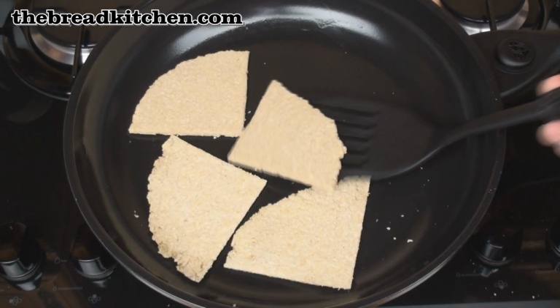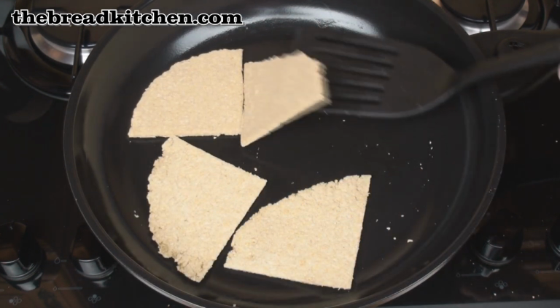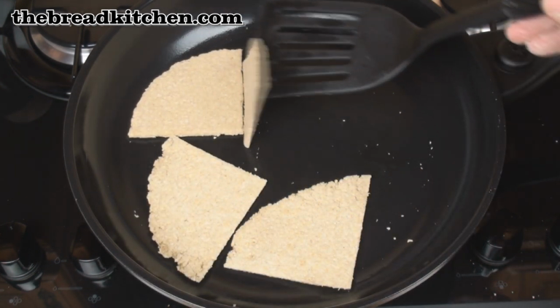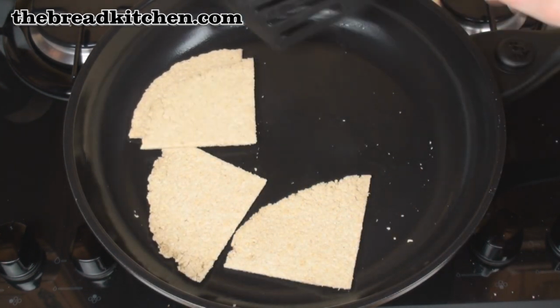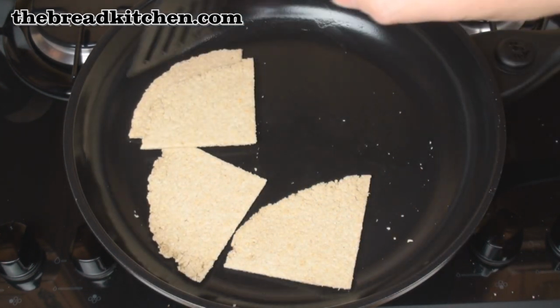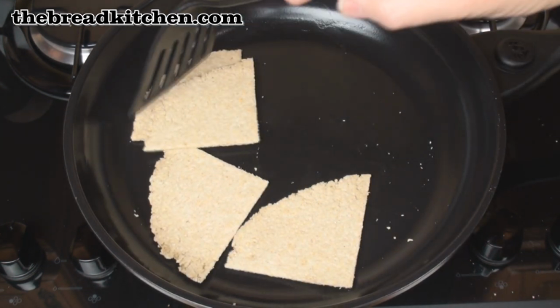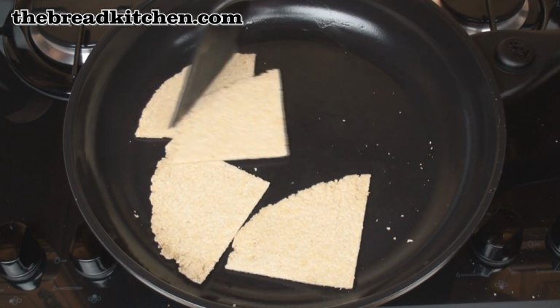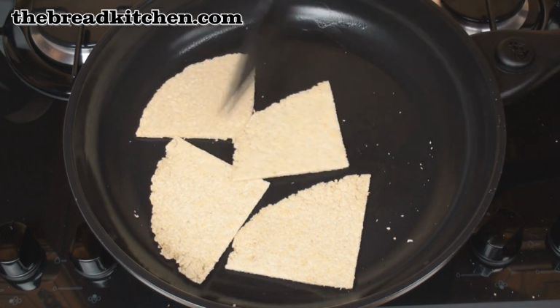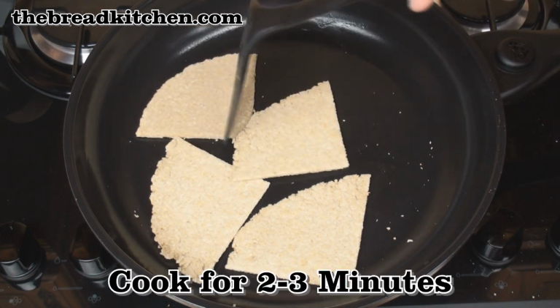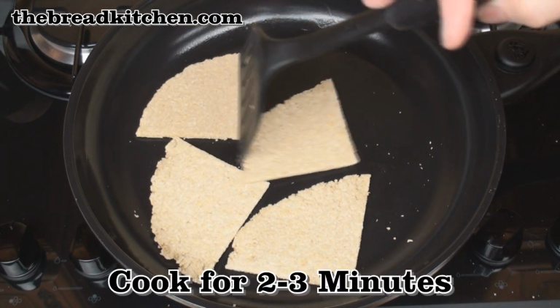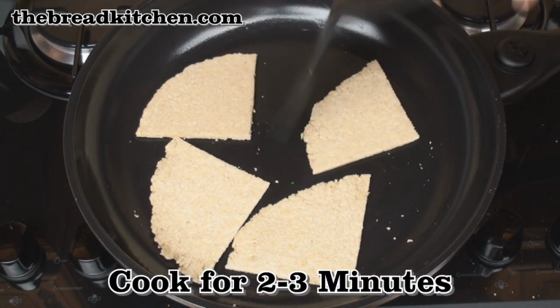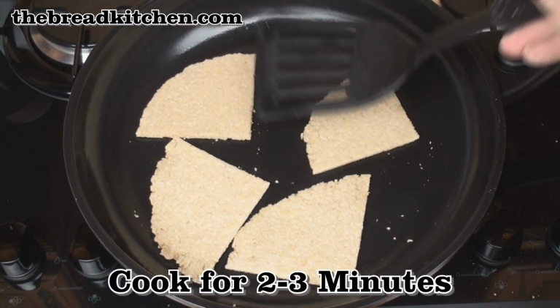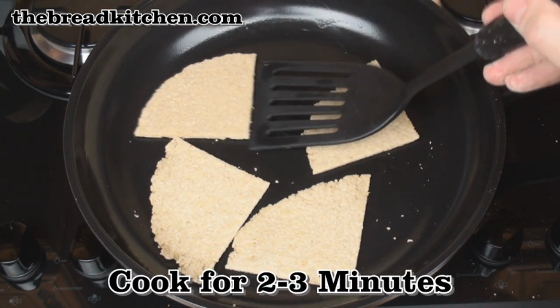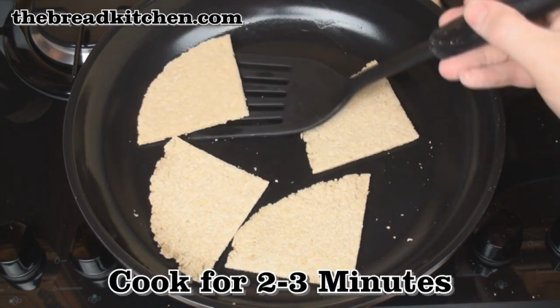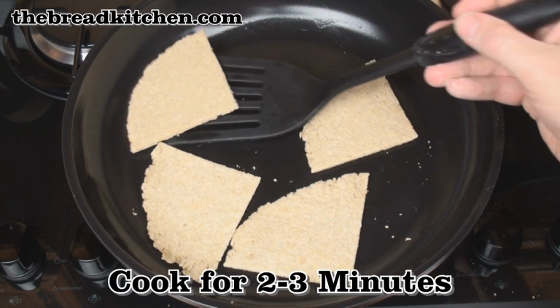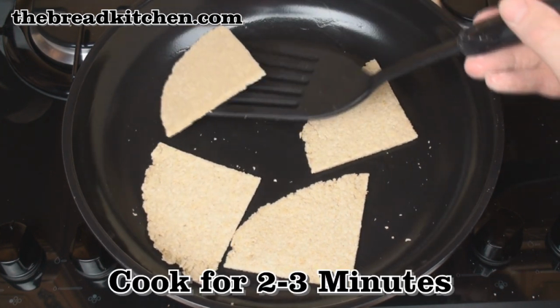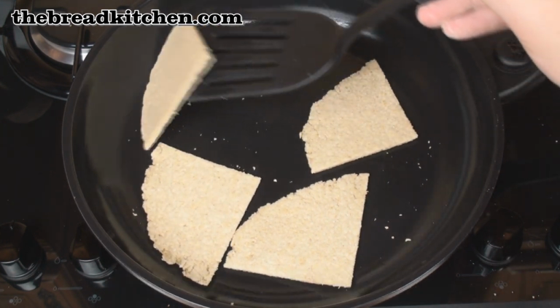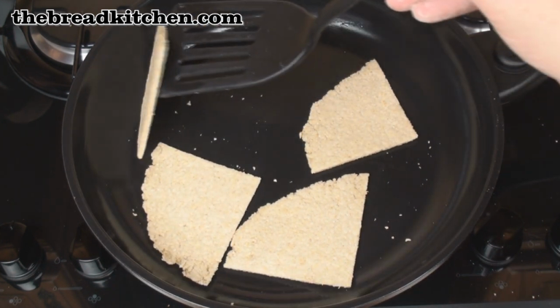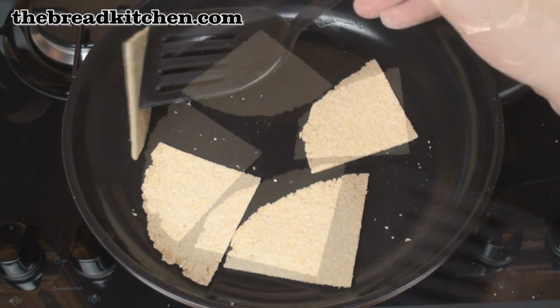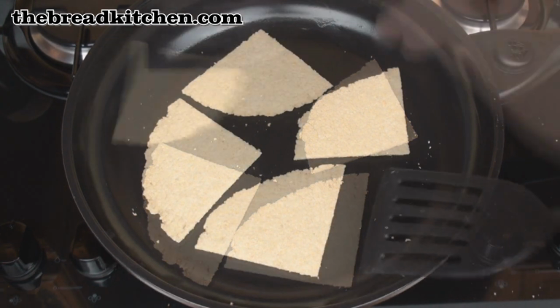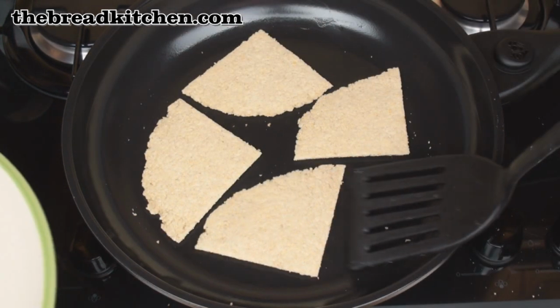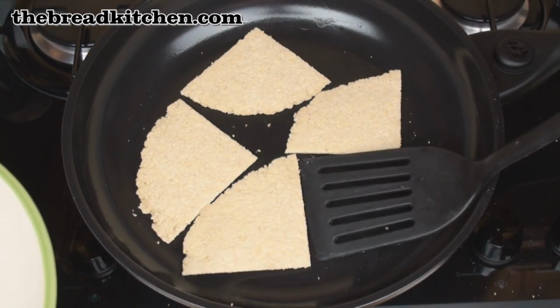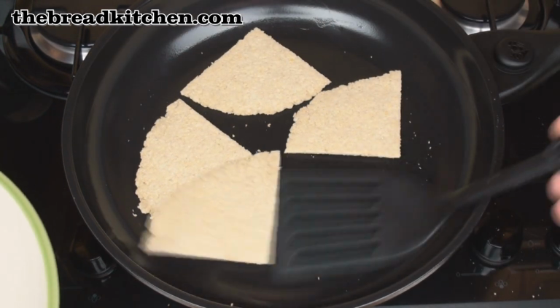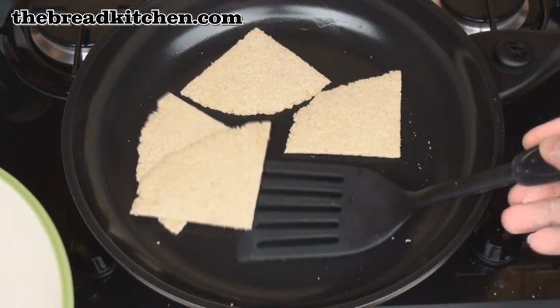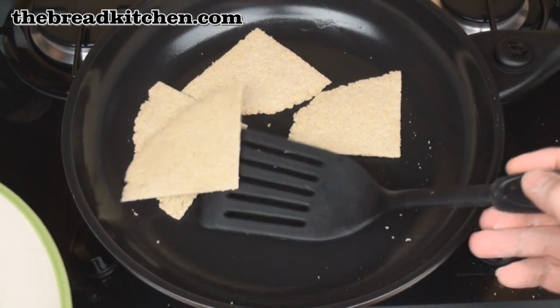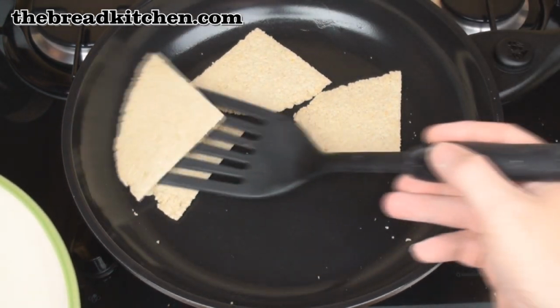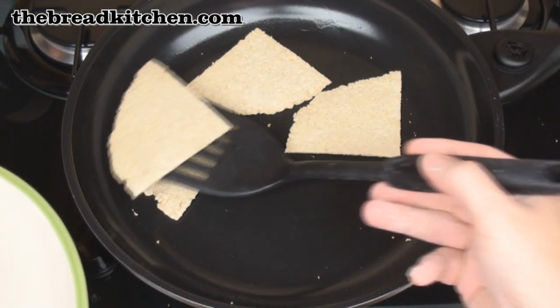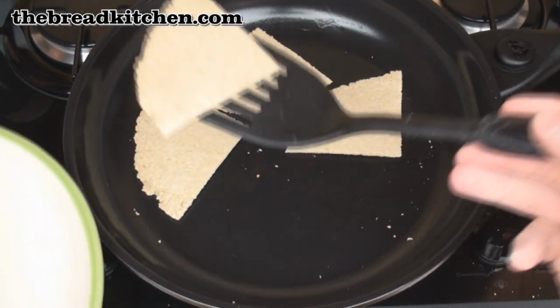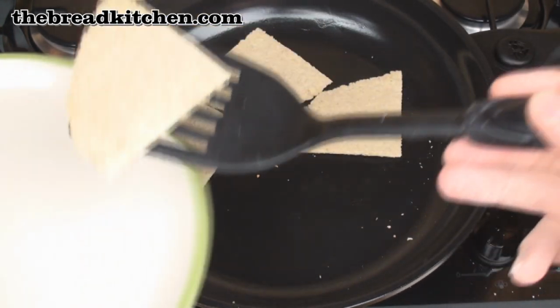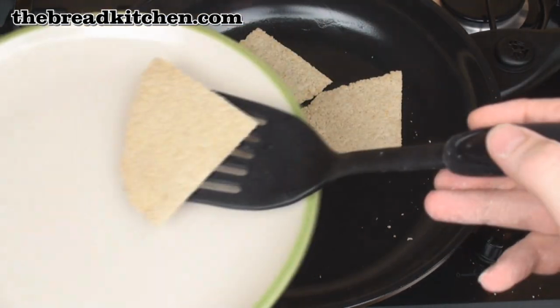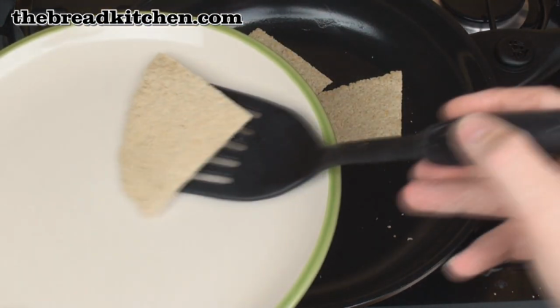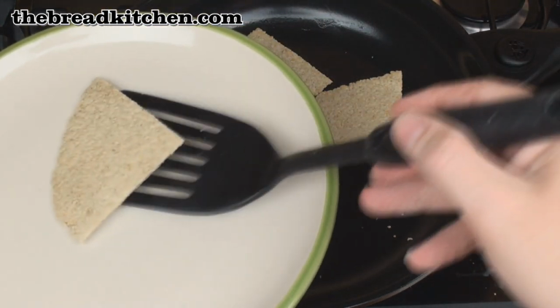Cook these over a low heat for 4 to 5 minutes. After 4 or 5 minutes, carefully turn them over and cook on the other side for a further 2 or 3 minutes. Once the farles are cooked, remove from the pan and pop on a plate to cool.